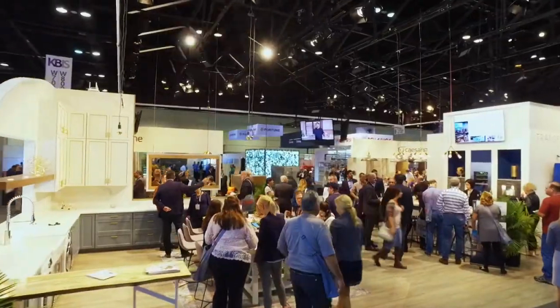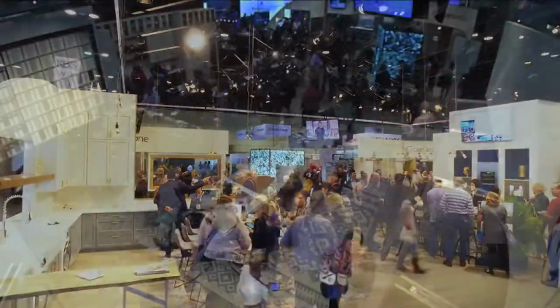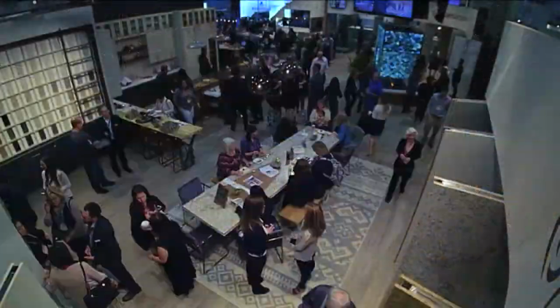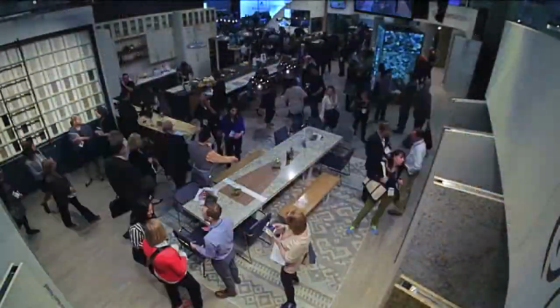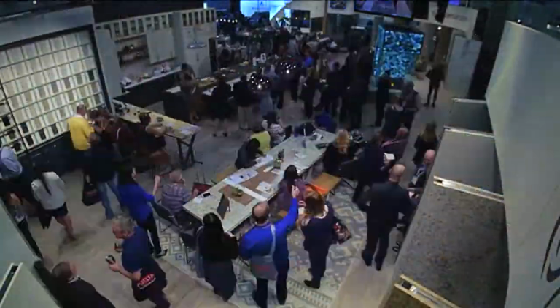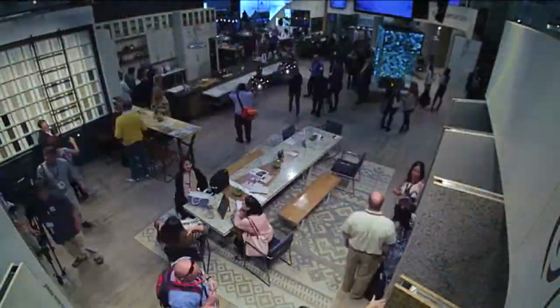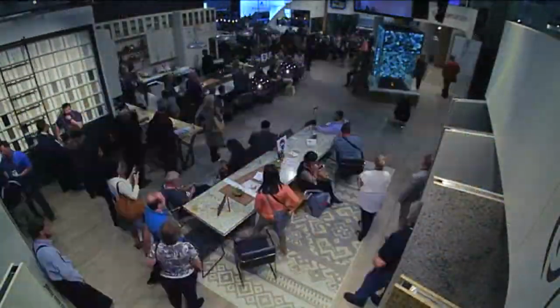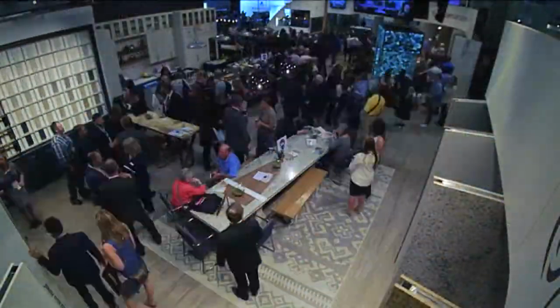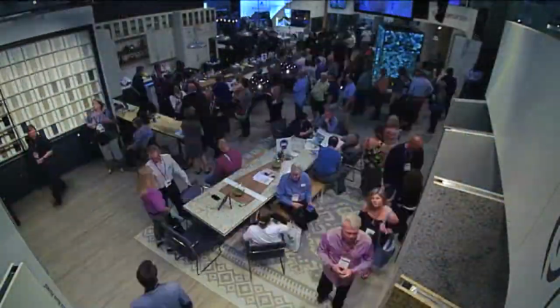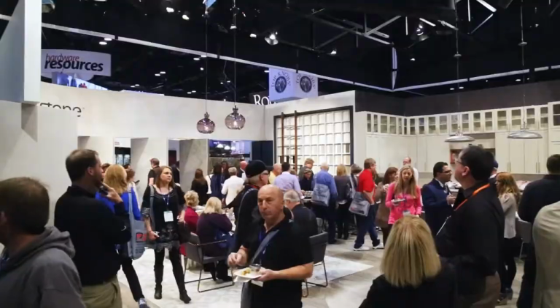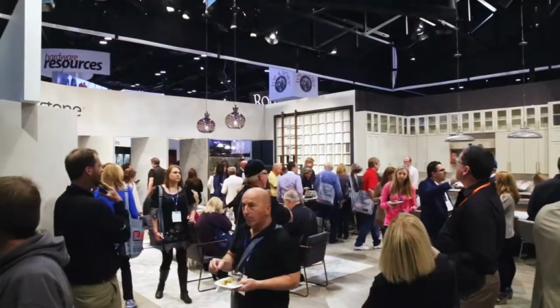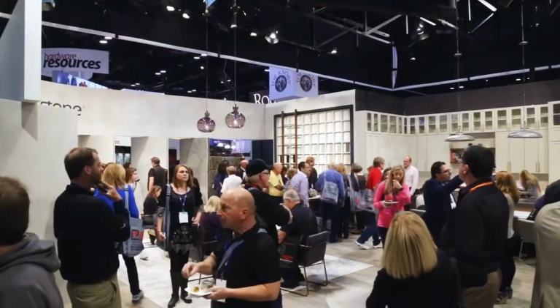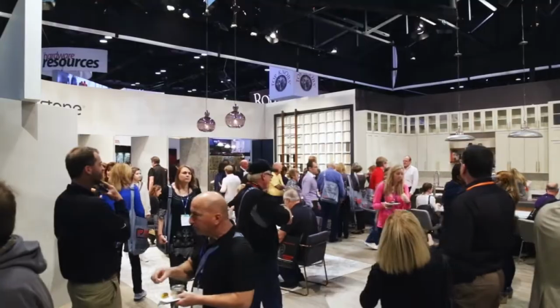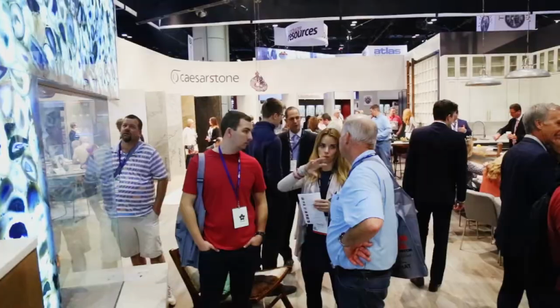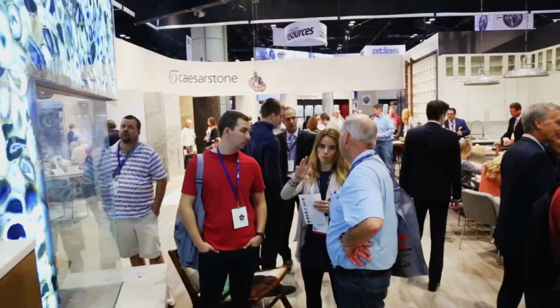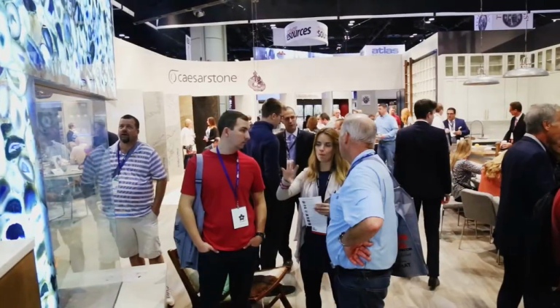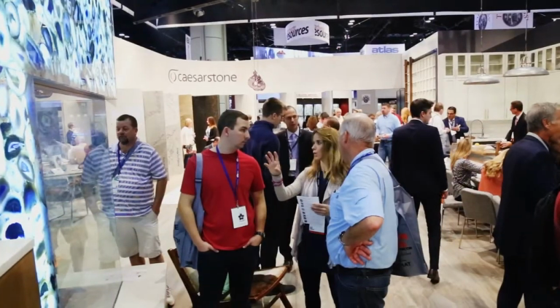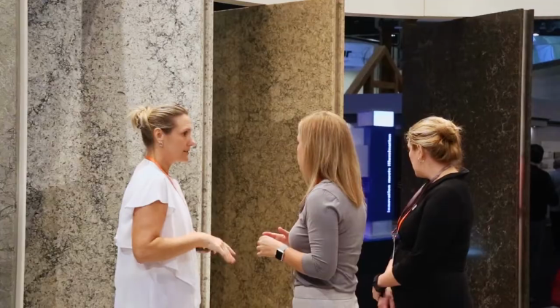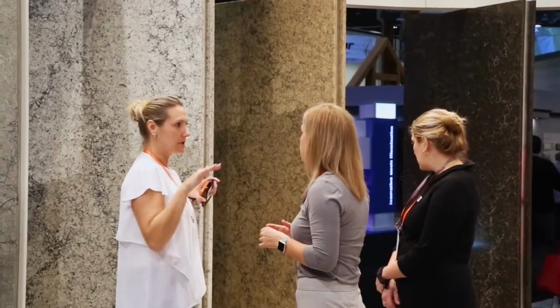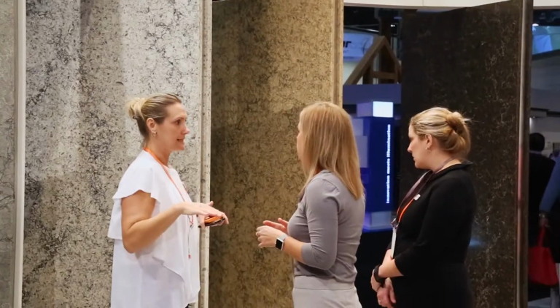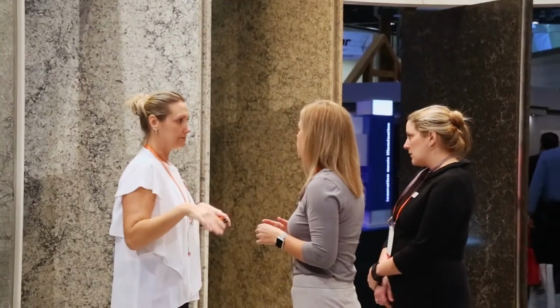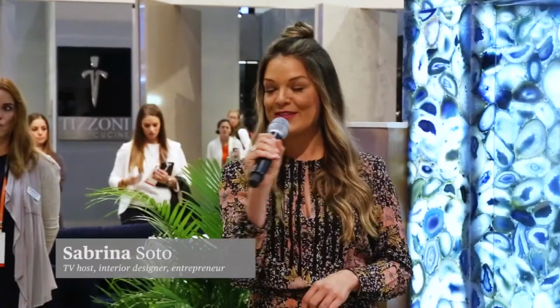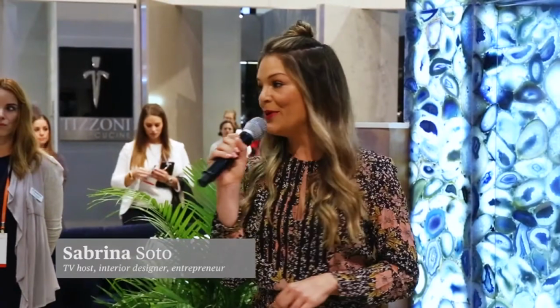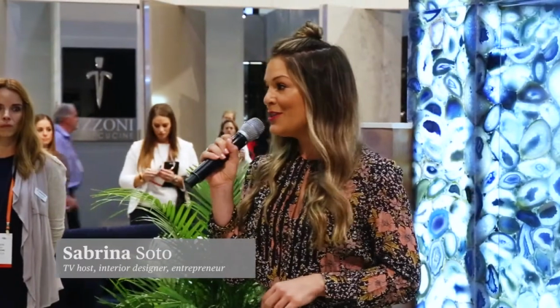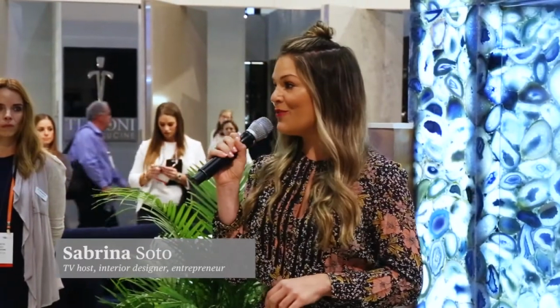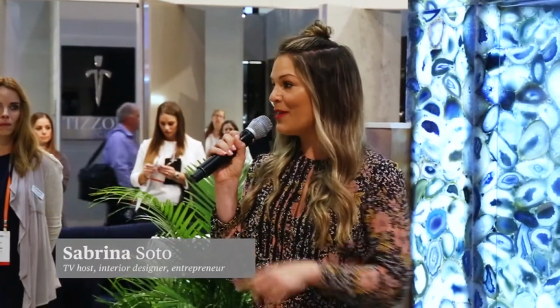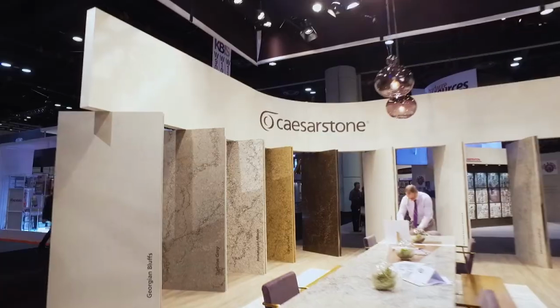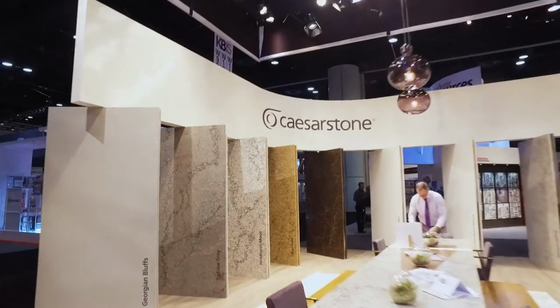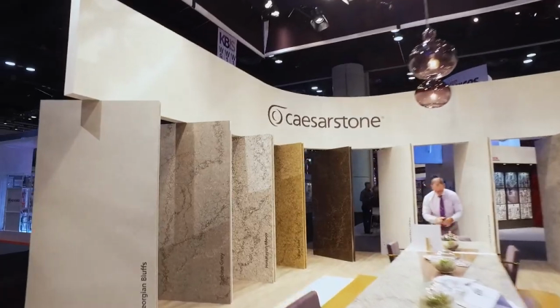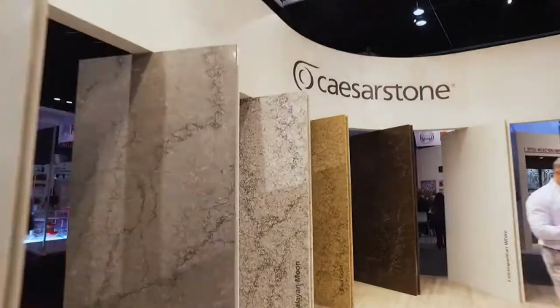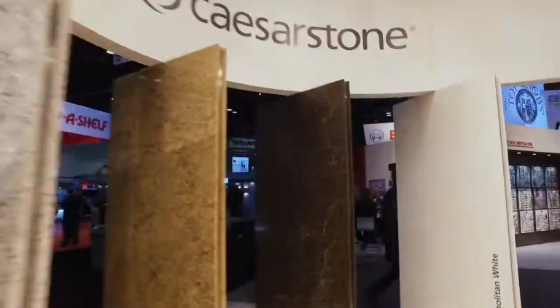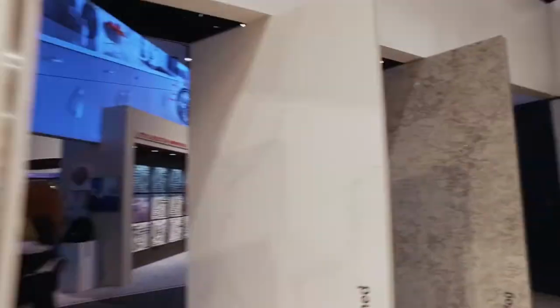Welcome to the Caesarstone booth. We are so excited to introduce a few new colors as well as the new Transform by Caesarstone, which is an overlay product.